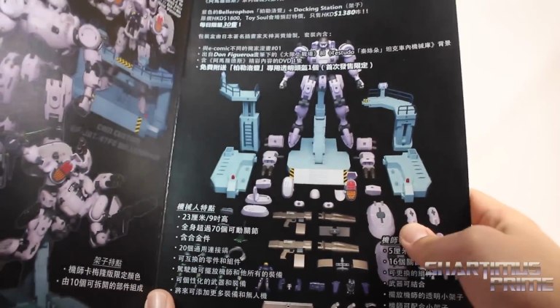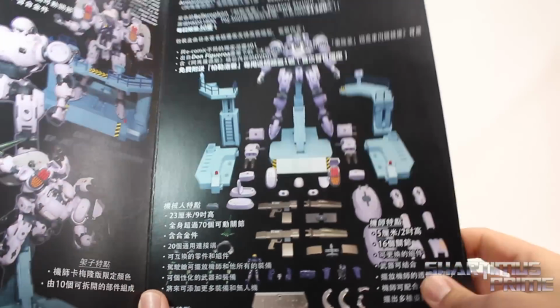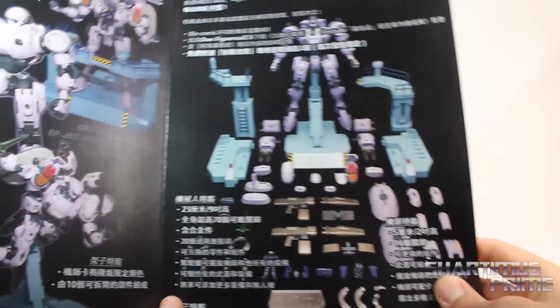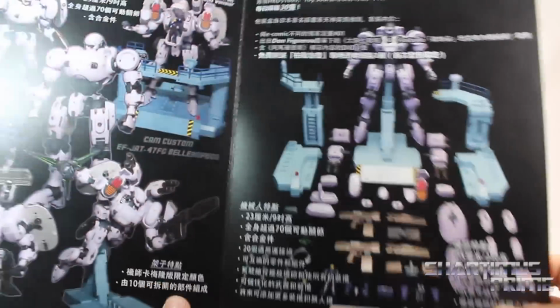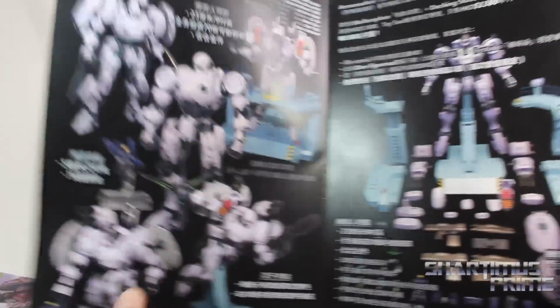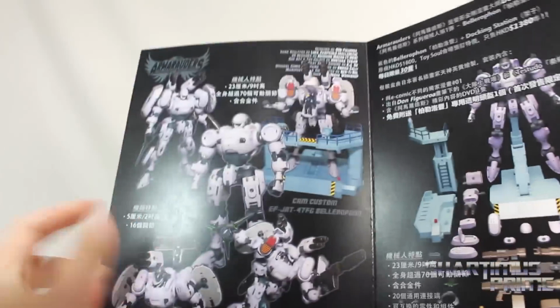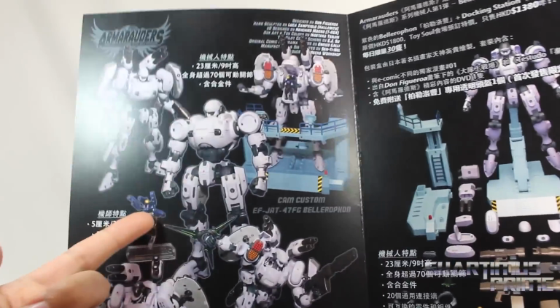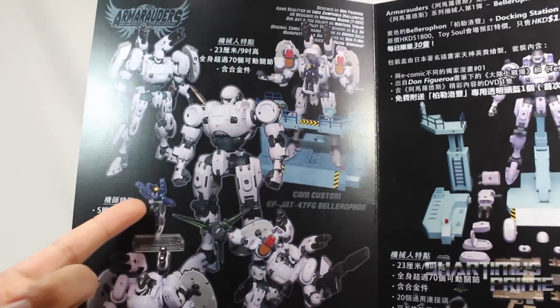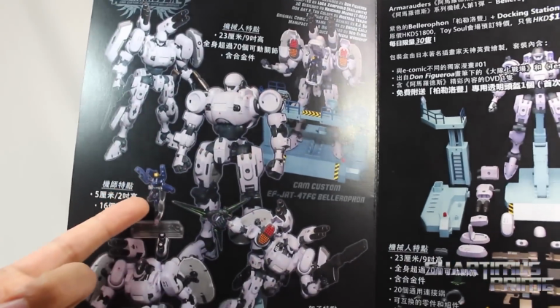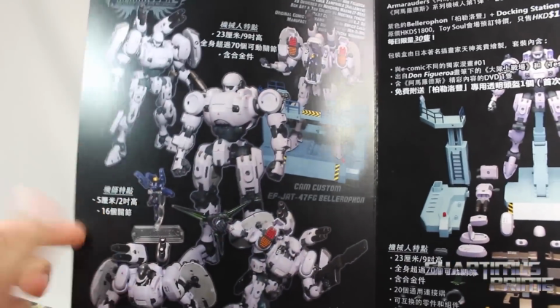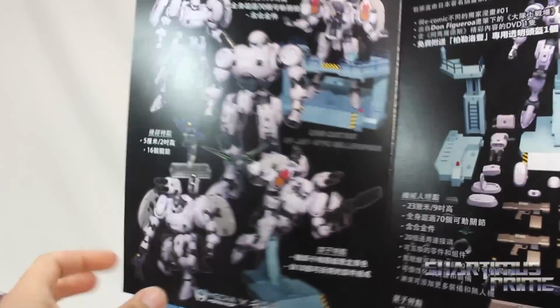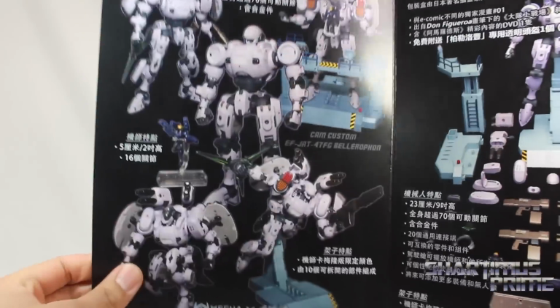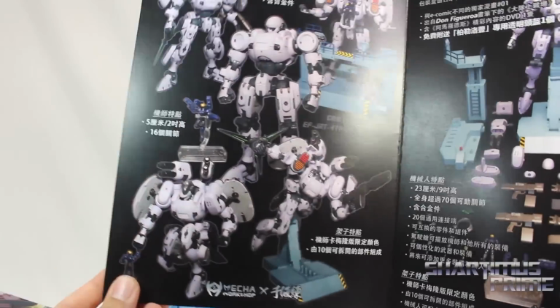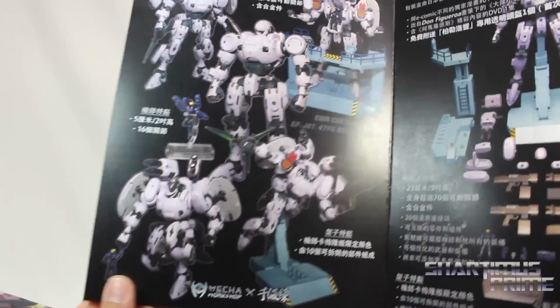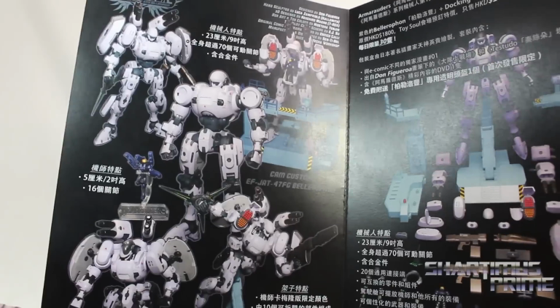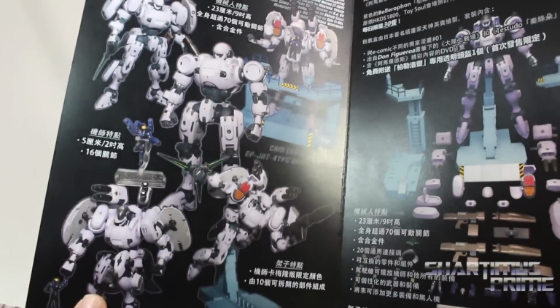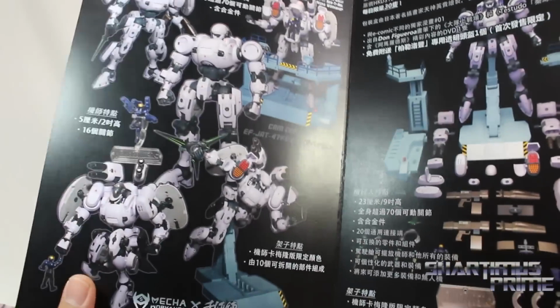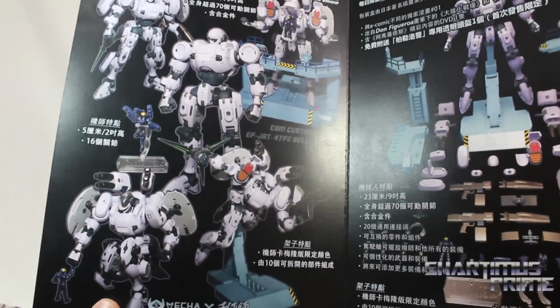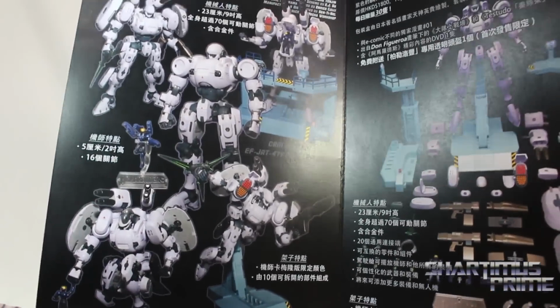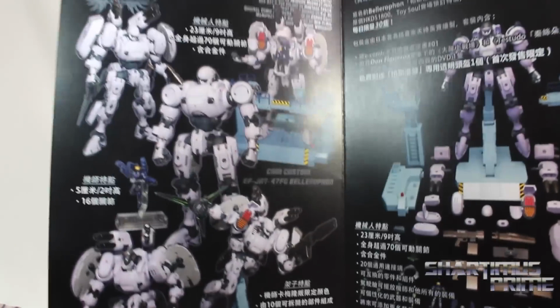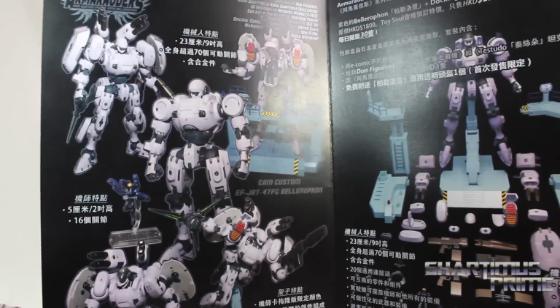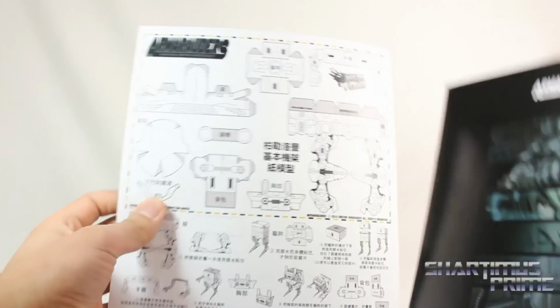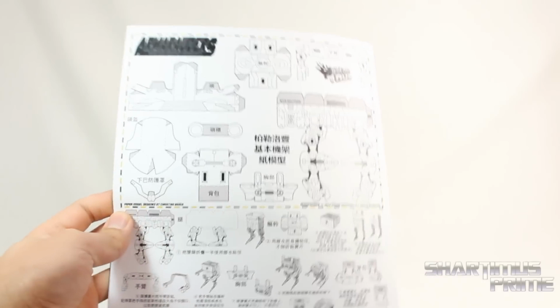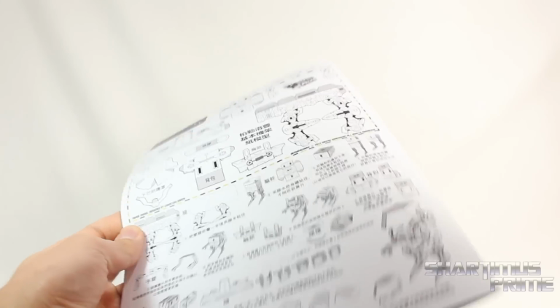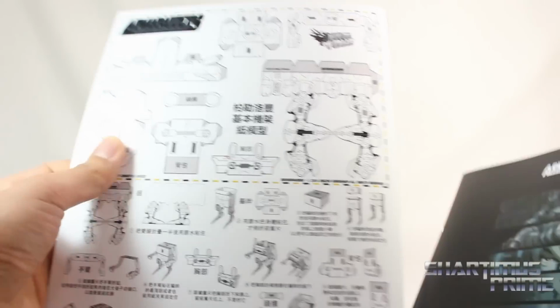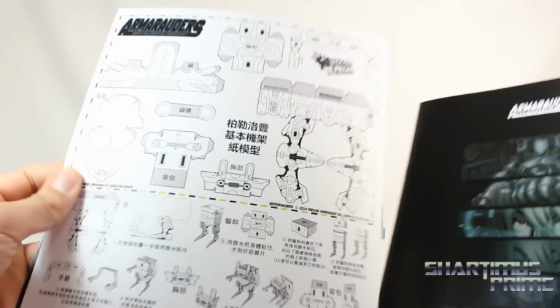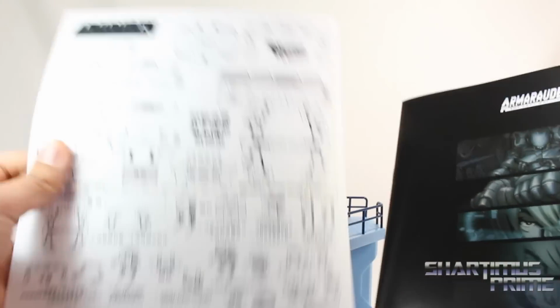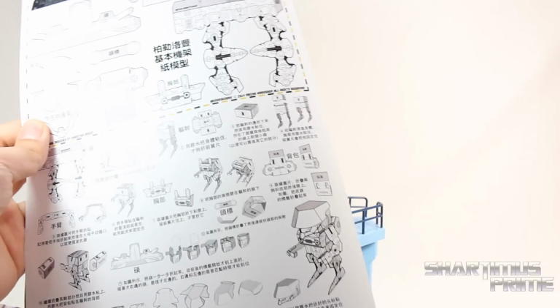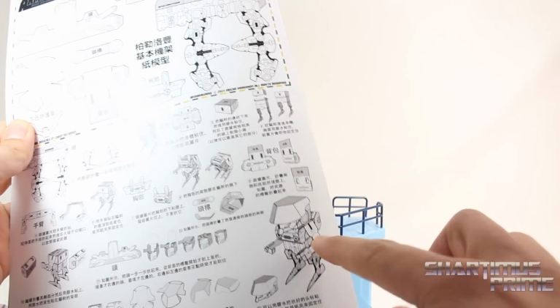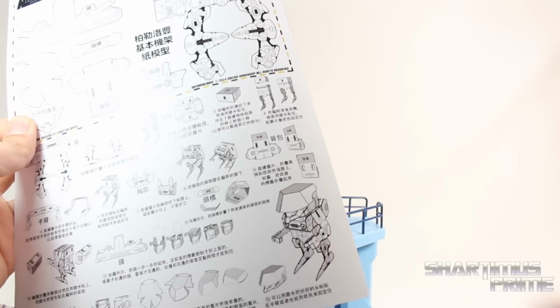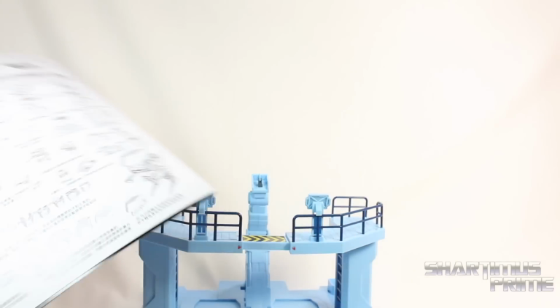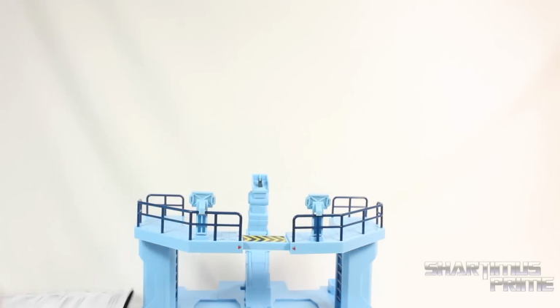It did not take me forever. It was very easy to put together. All I had to do was just look at these pictures right here, and then I was able to get the guy set up. Just looking at all these pictures, you can see this guy is super articulated. And on the back, you get this little cardboard cutout over here if you want to make a little paper mech.